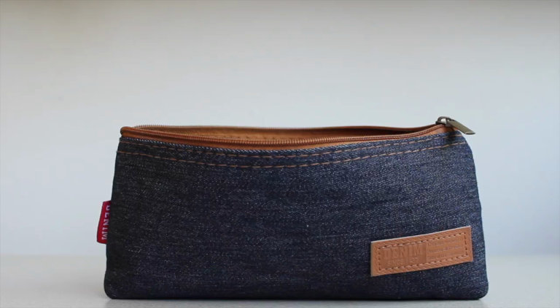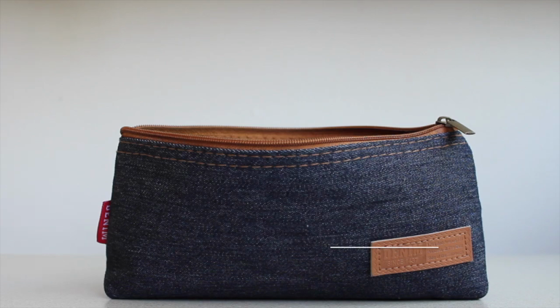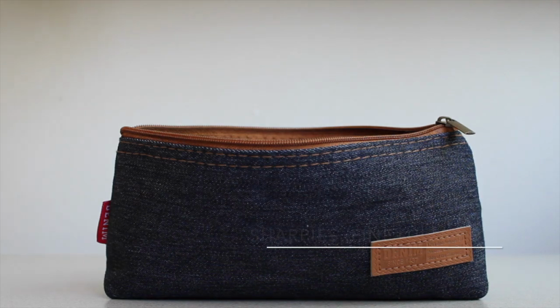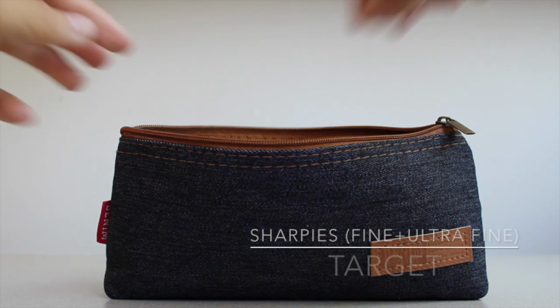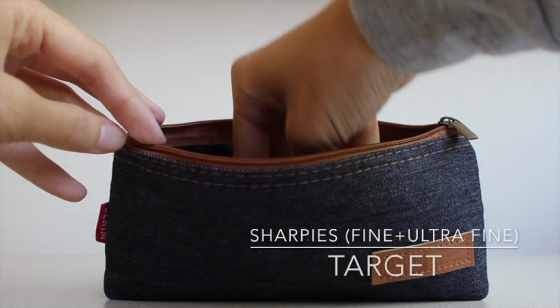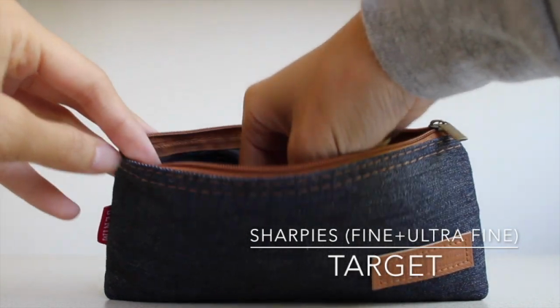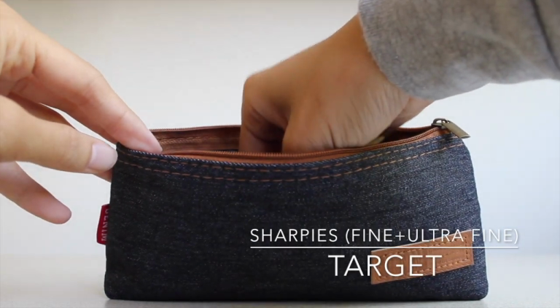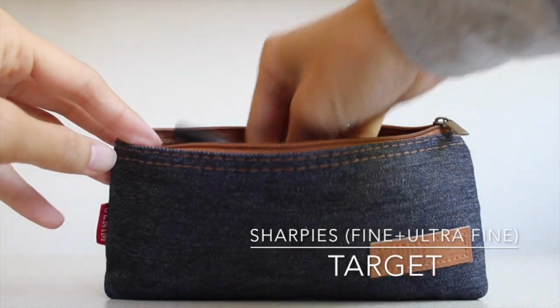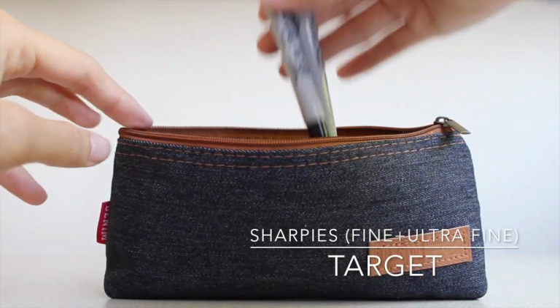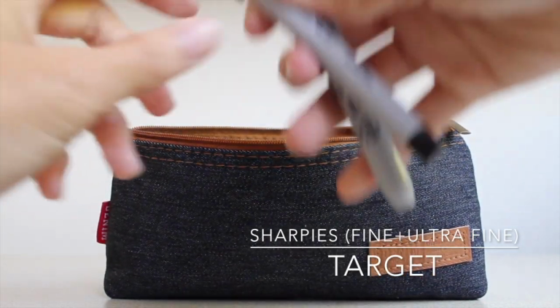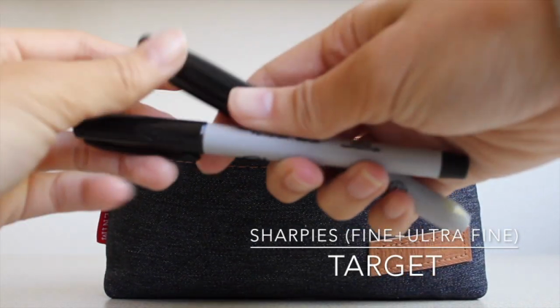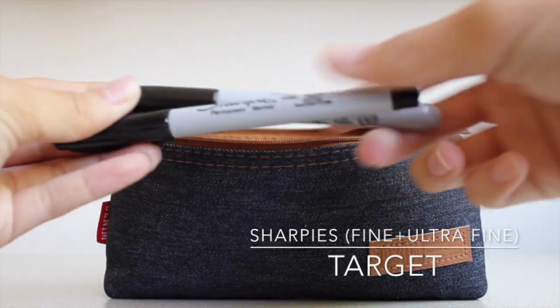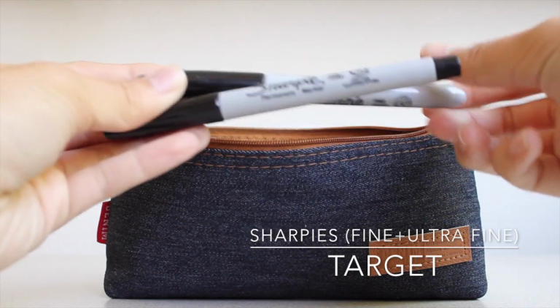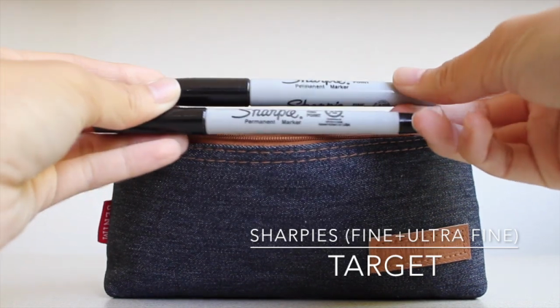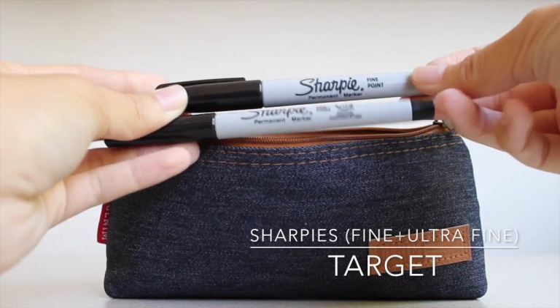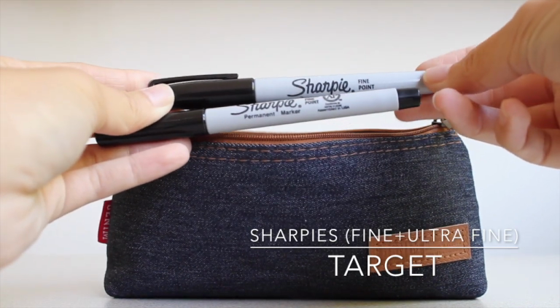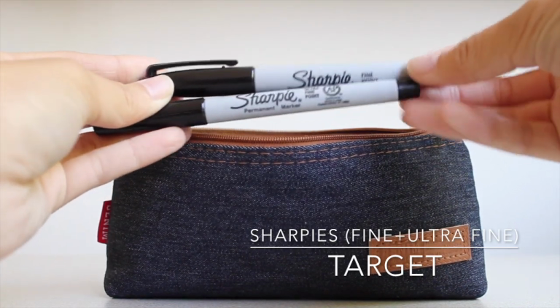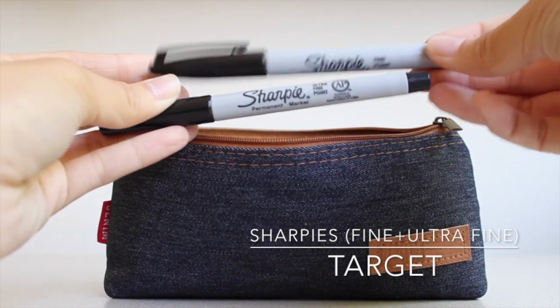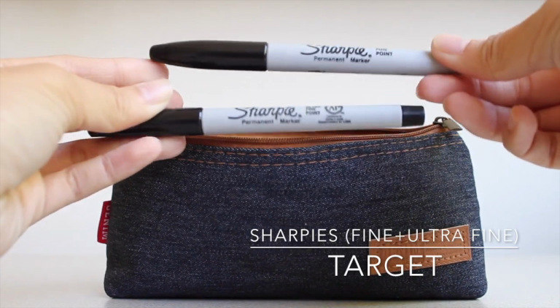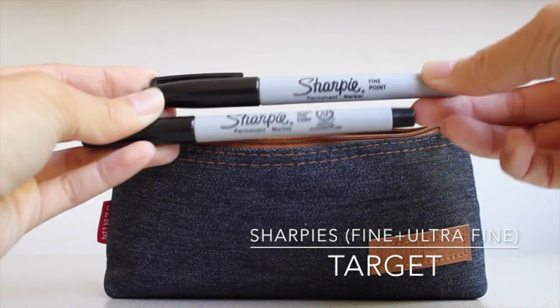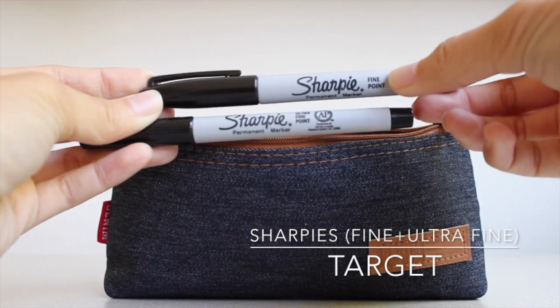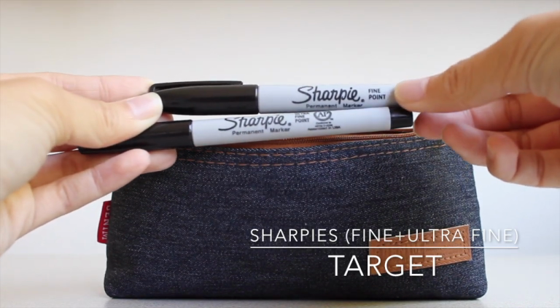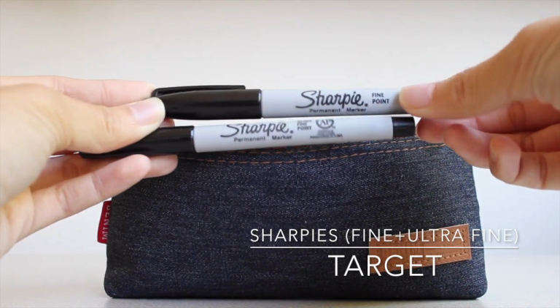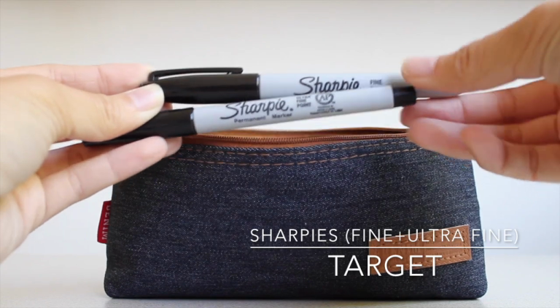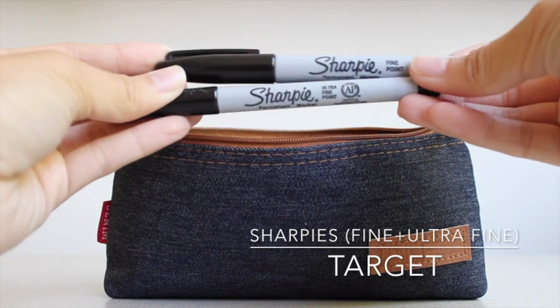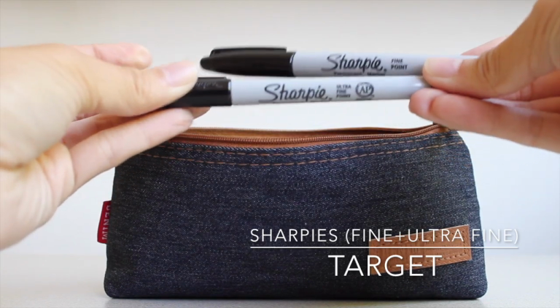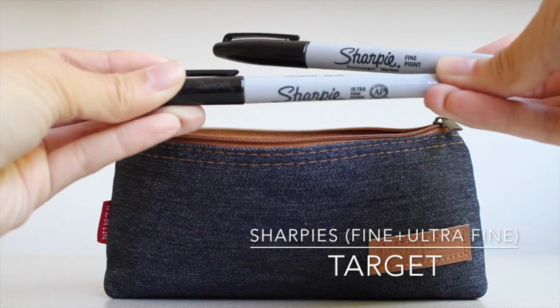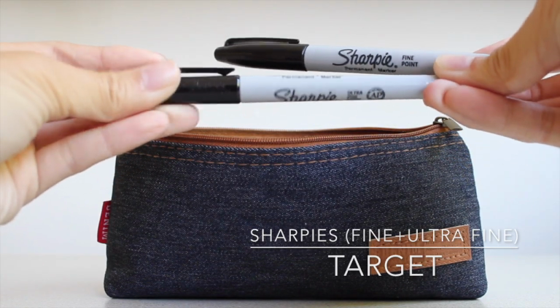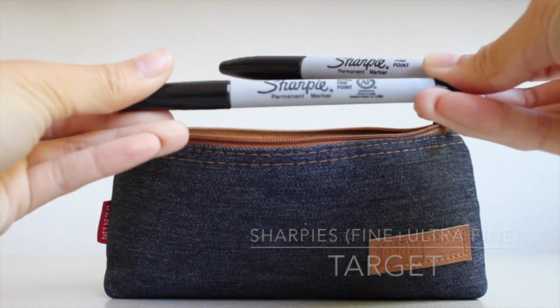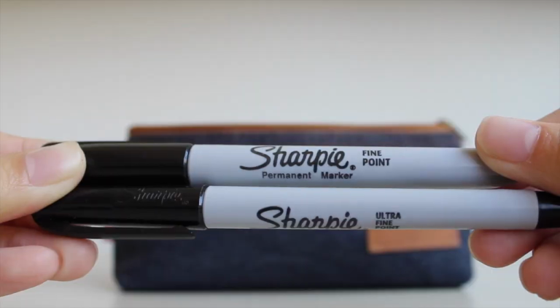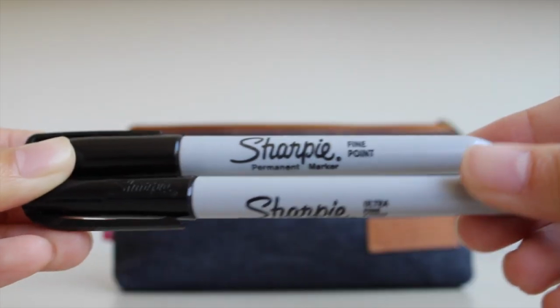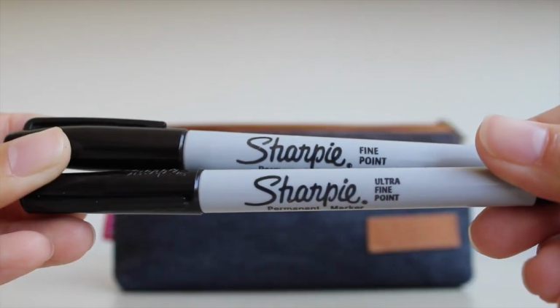Next I have two Sharpies — one fine tip and one ultra fine tip — and I bought these from Target. I usually use Sharpies if I need to make a poster or label something, so they're nice to have in my bag.